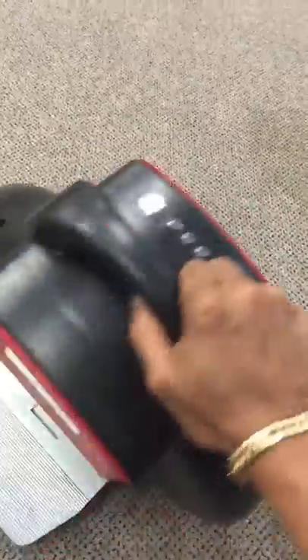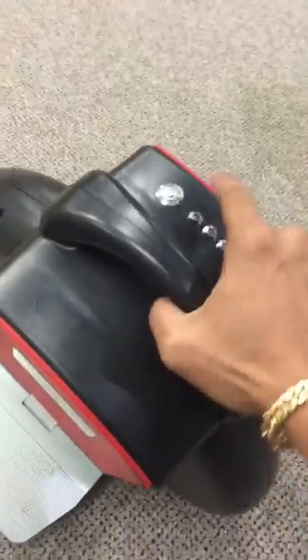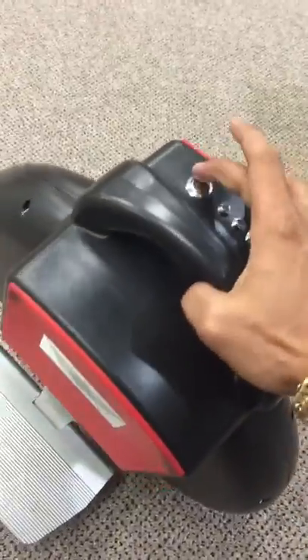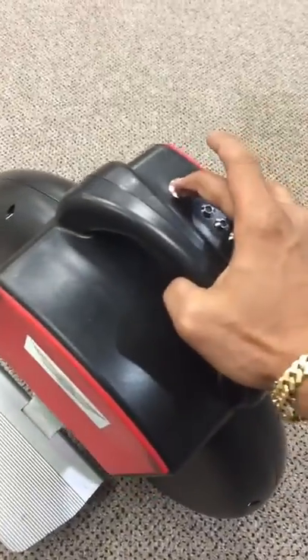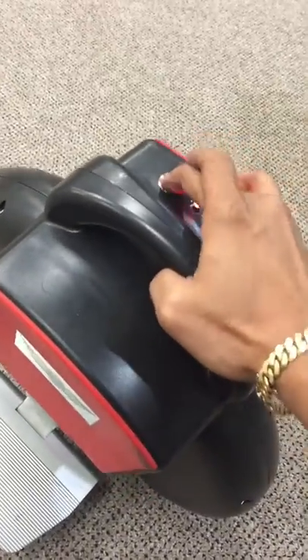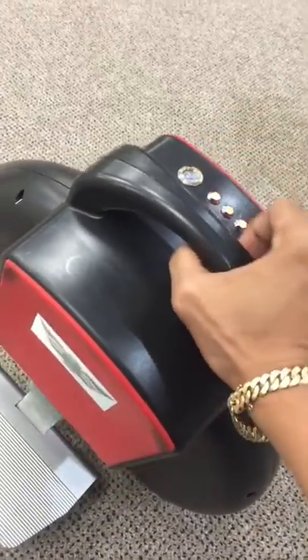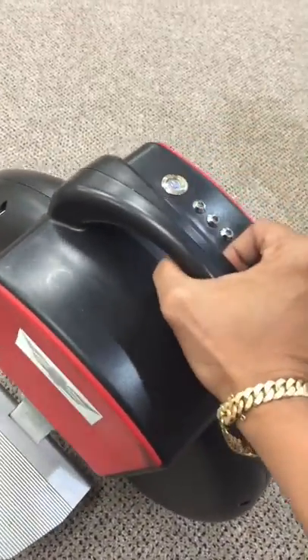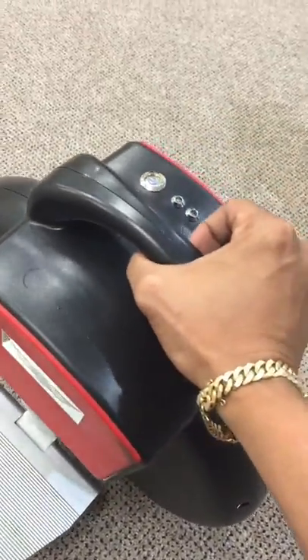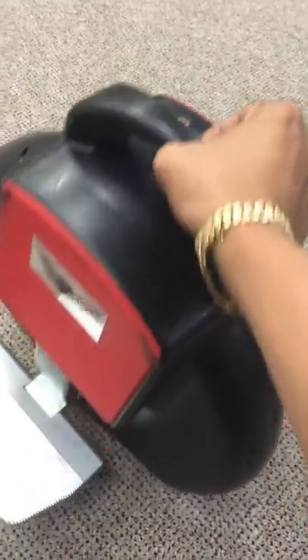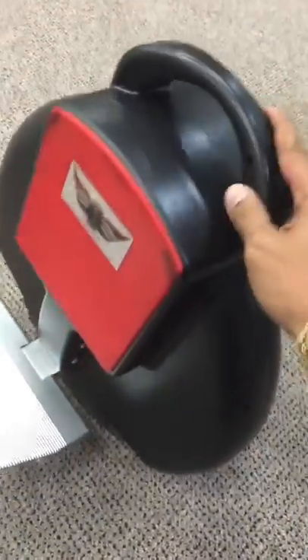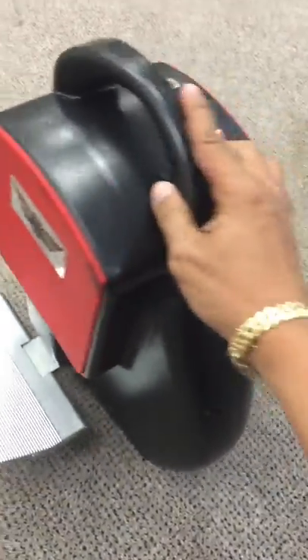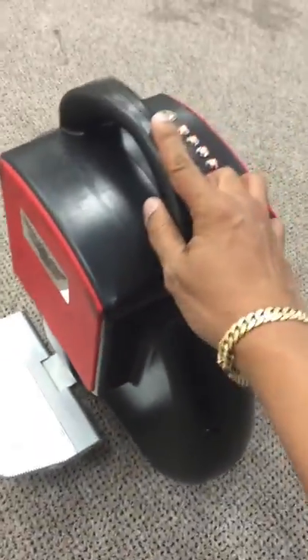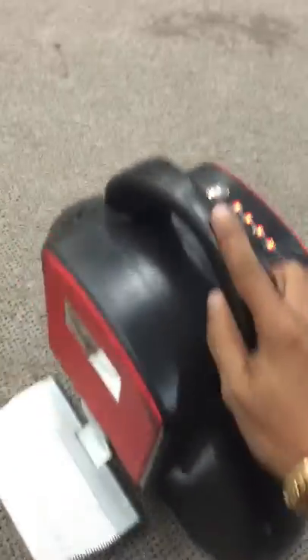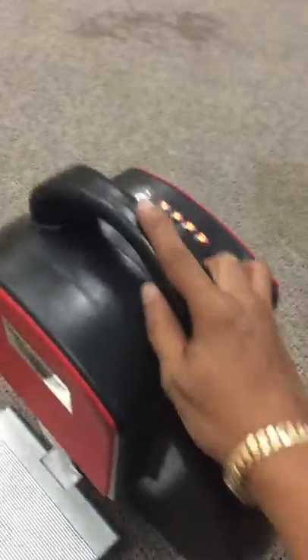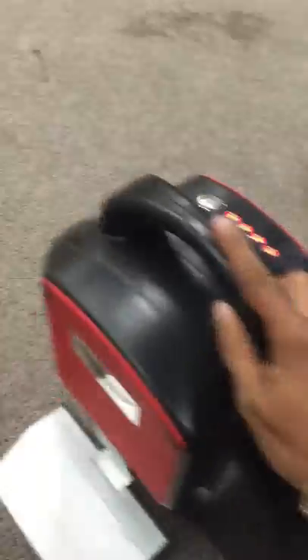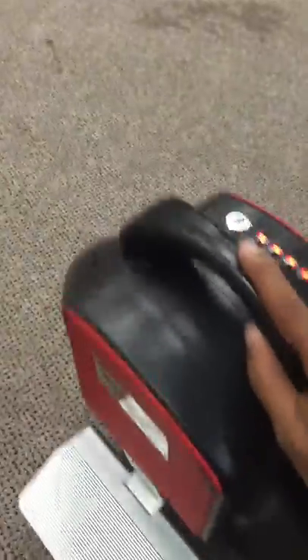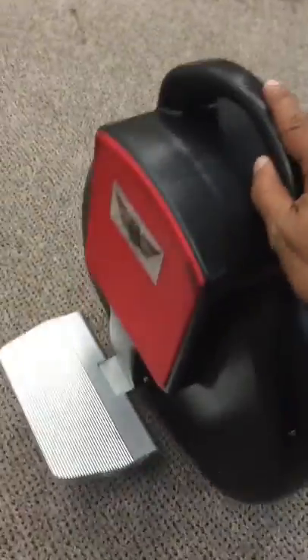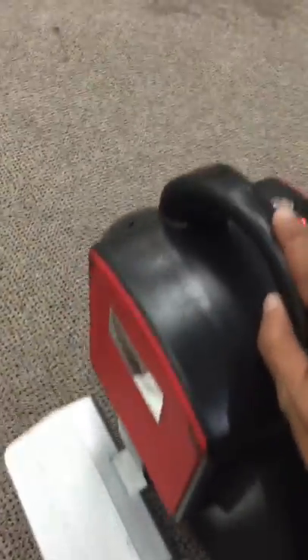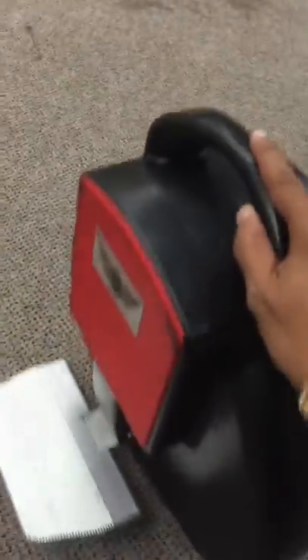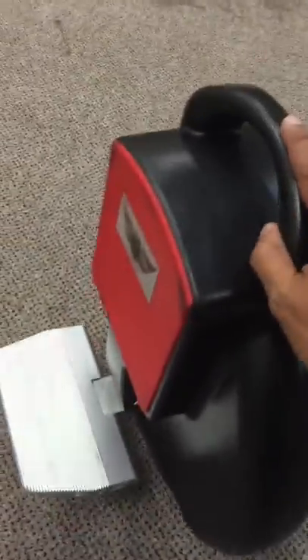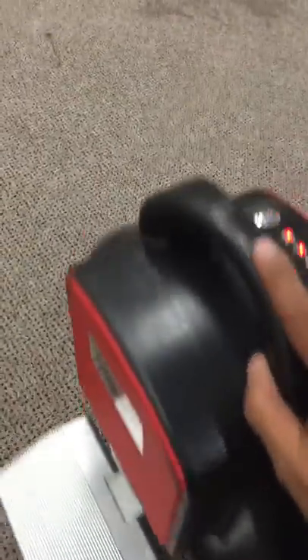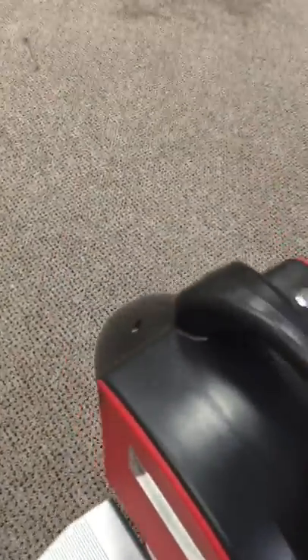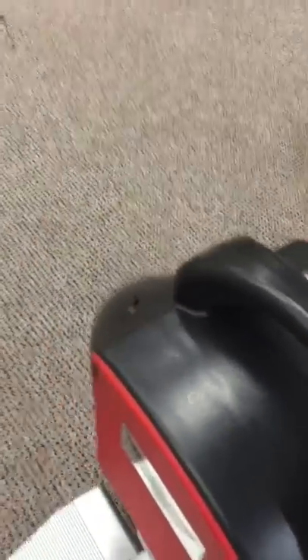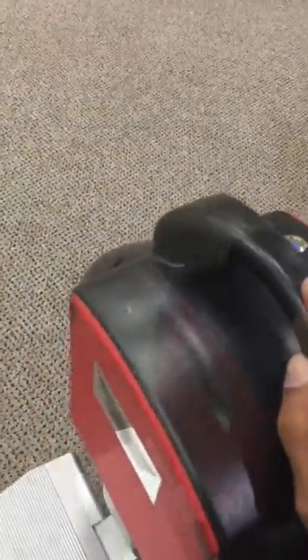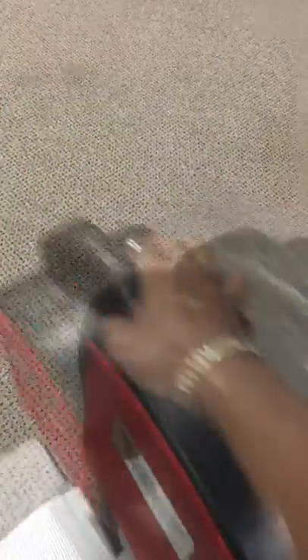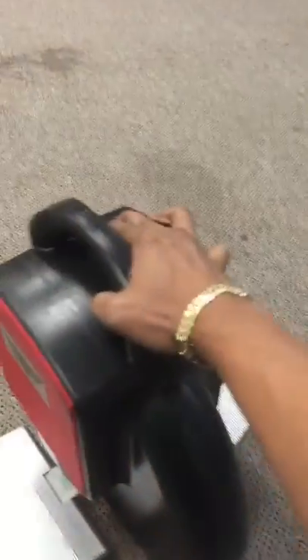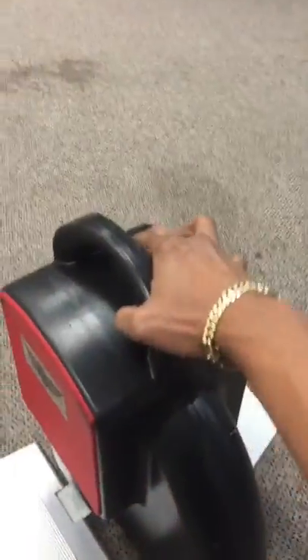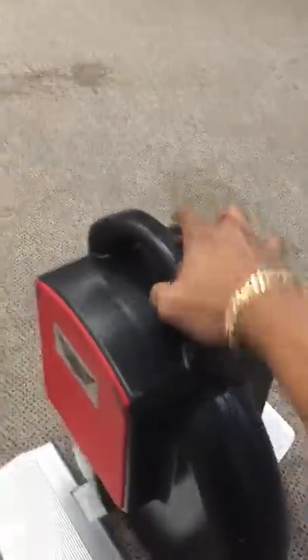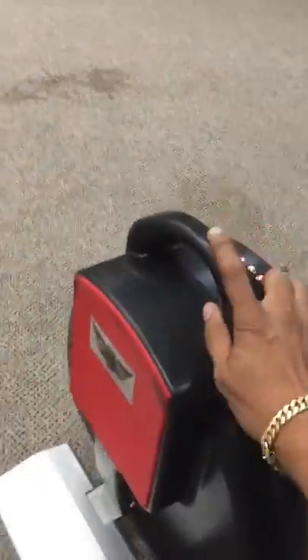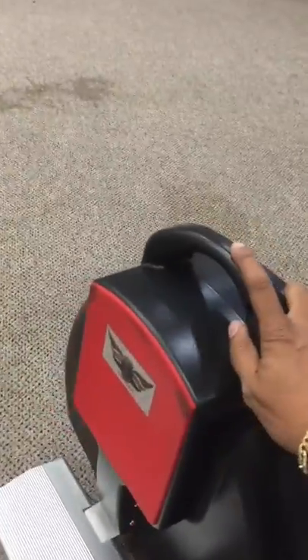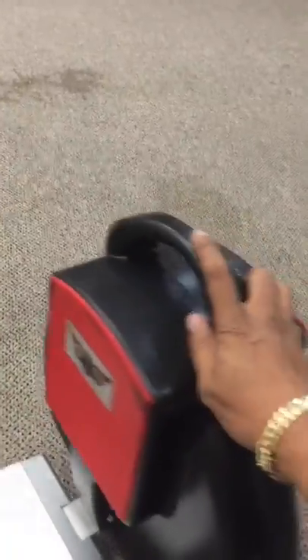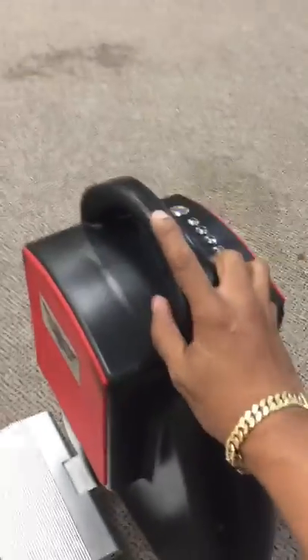But watch if I turn it on — so it's powered on — I'm going to go ahead and push it and watch. All right, let's try that again. I'm going to go ahead and push this now.